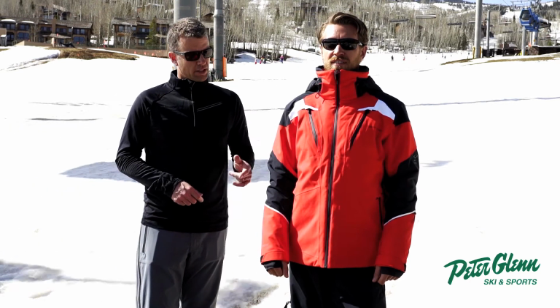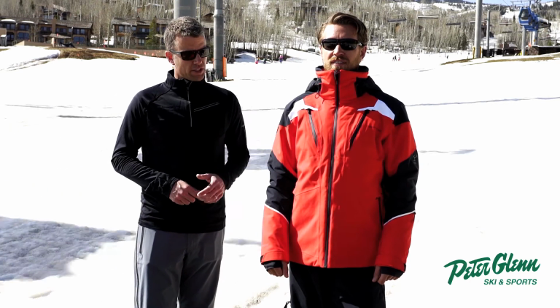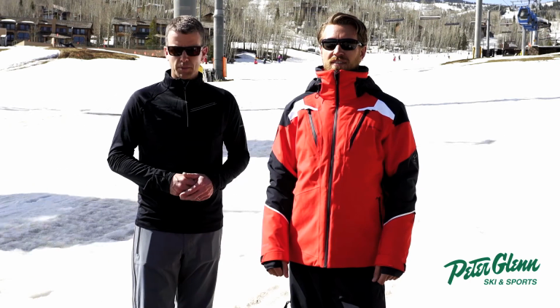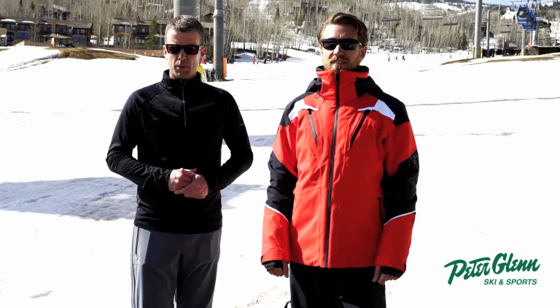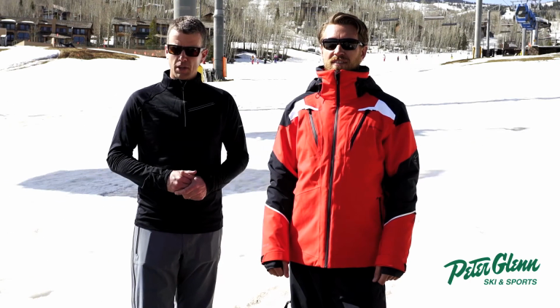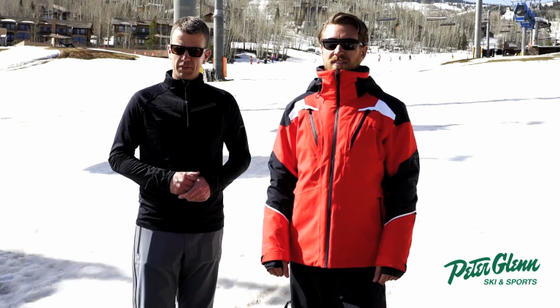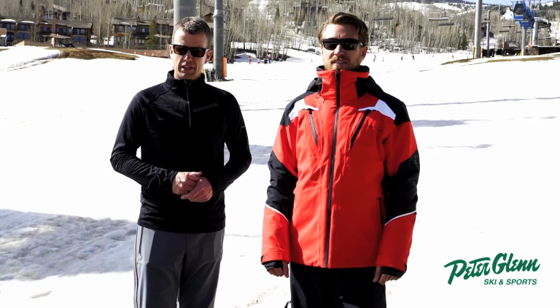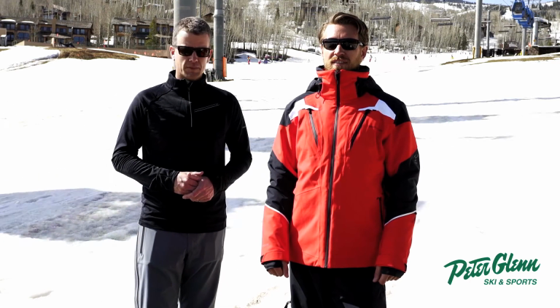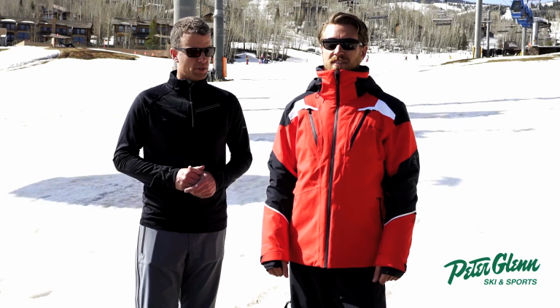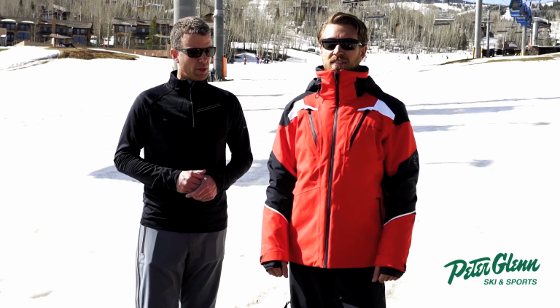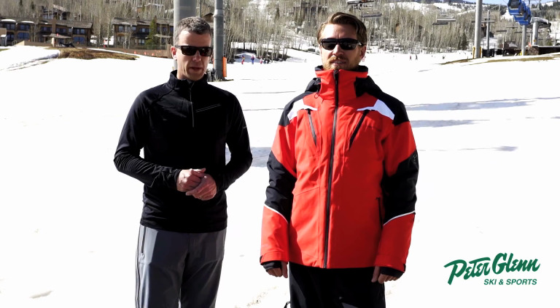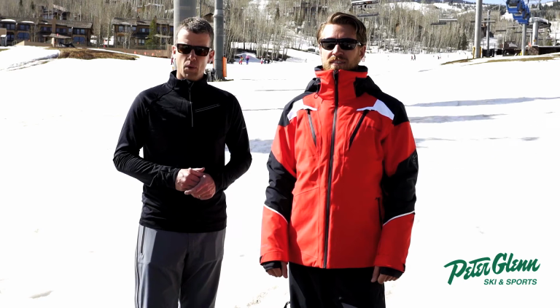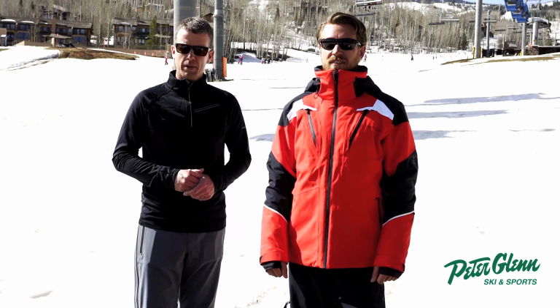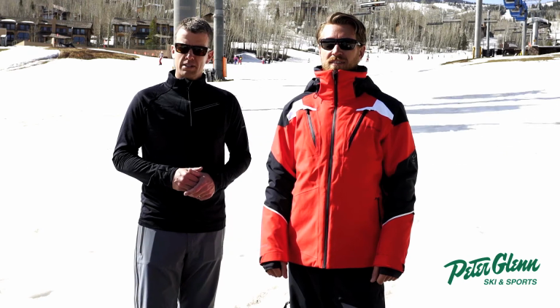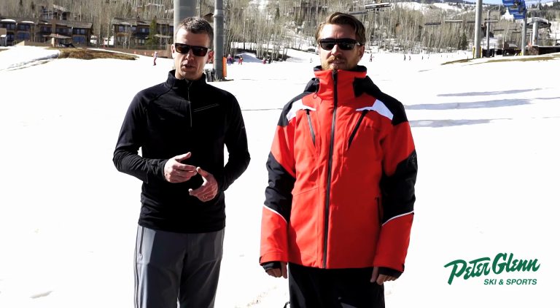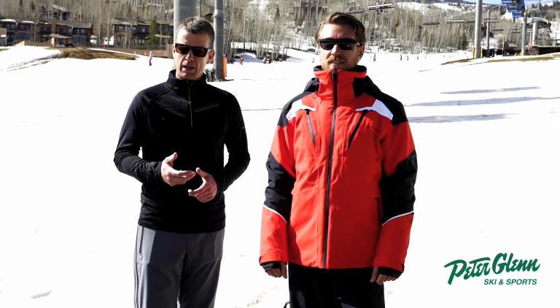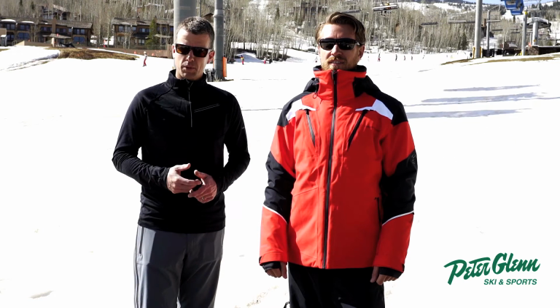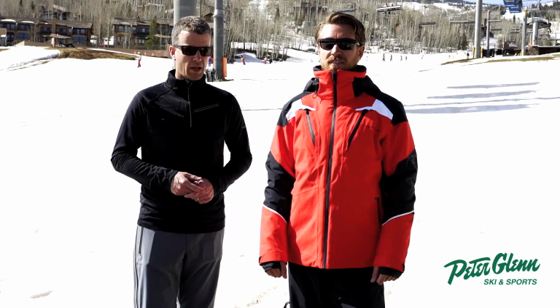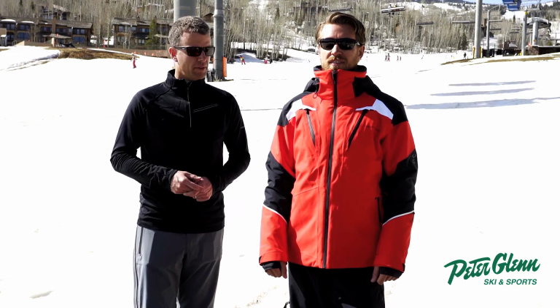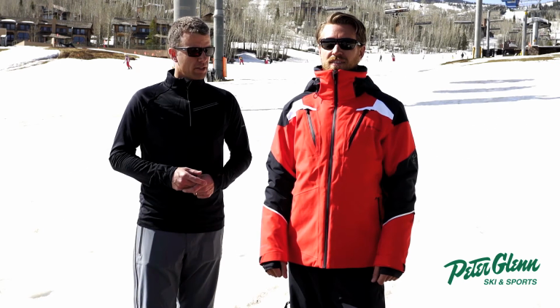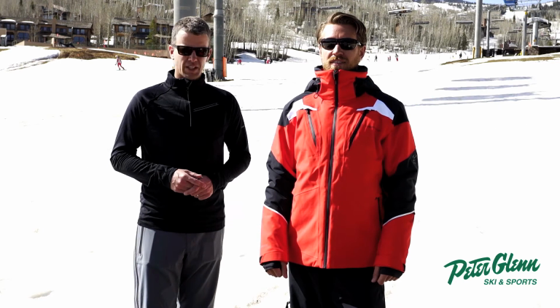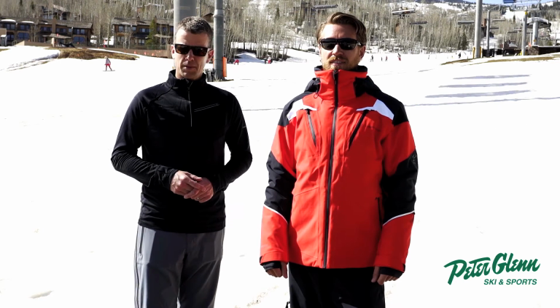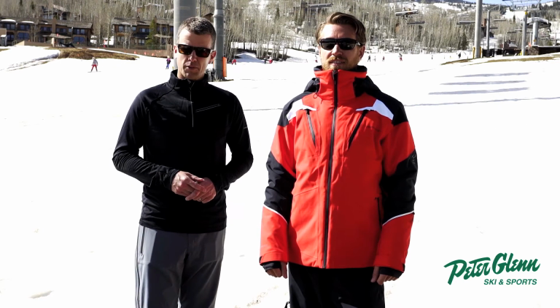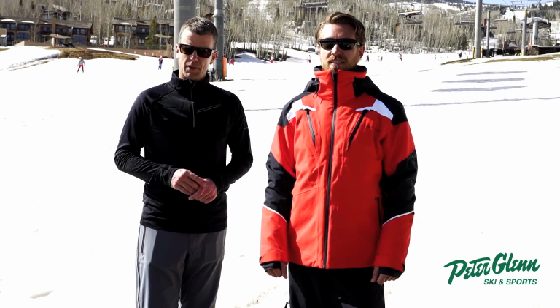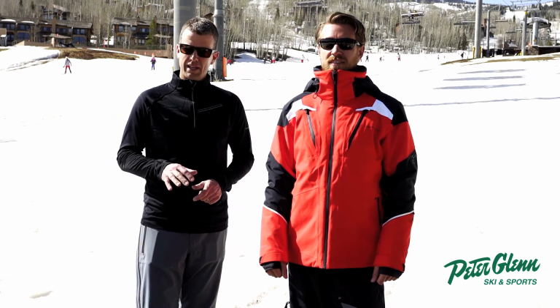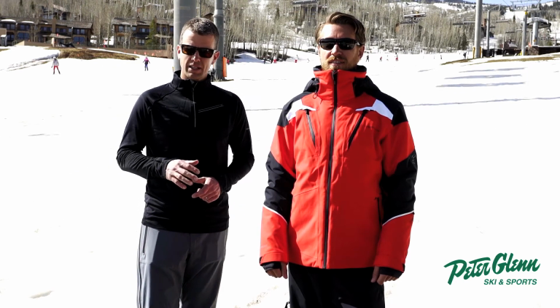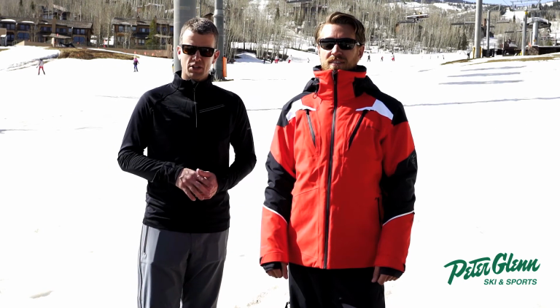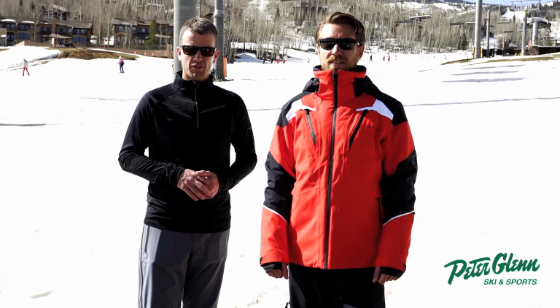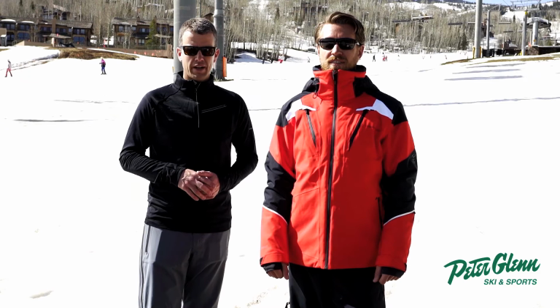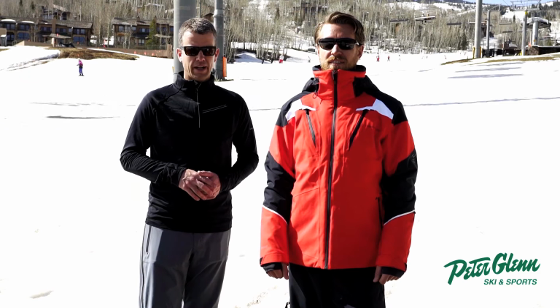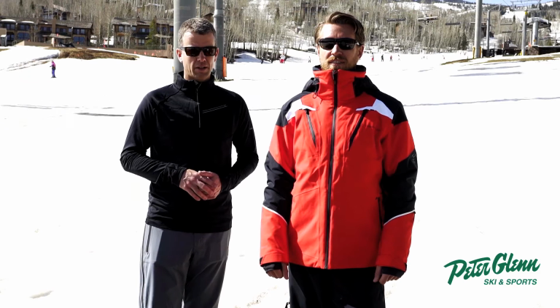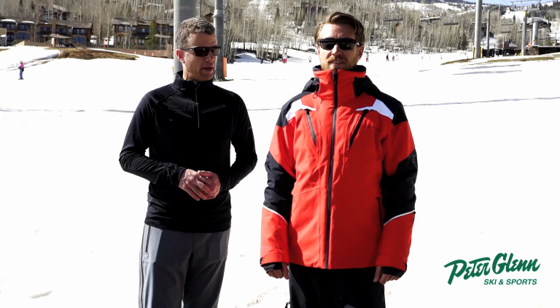Insulation is a Primaloft insulation — super lightweight, warm. It's 100 grams of Primaloft, so it's going to keep you comfortable in any condition you're going to find out there on the mountain.